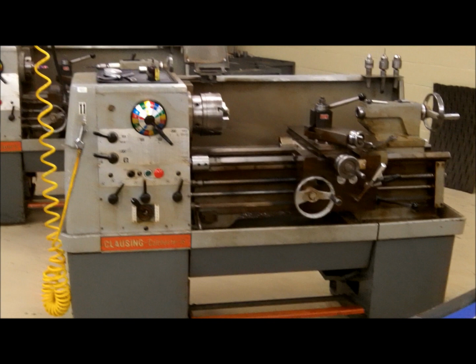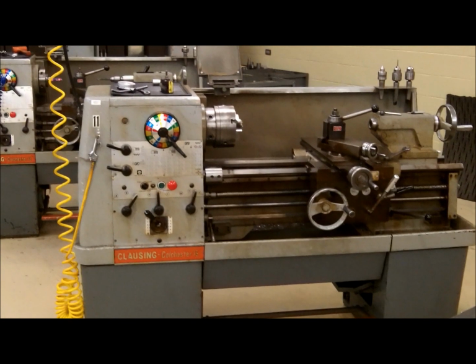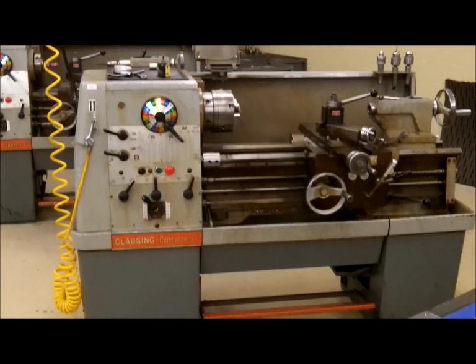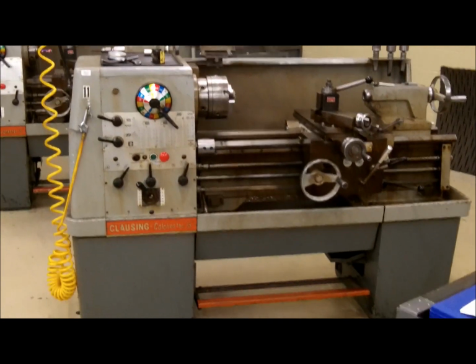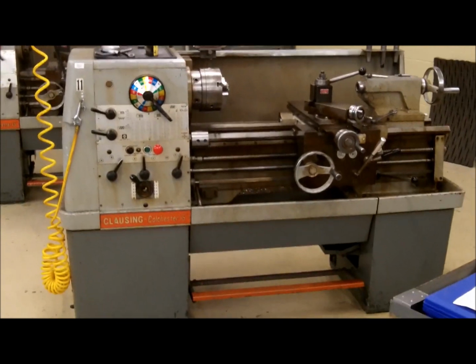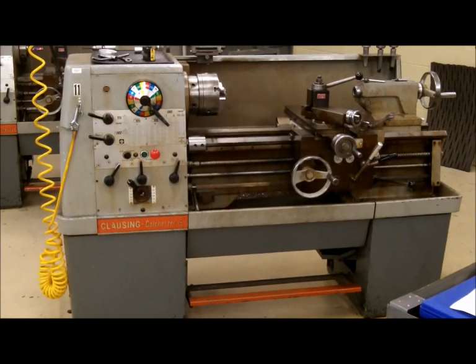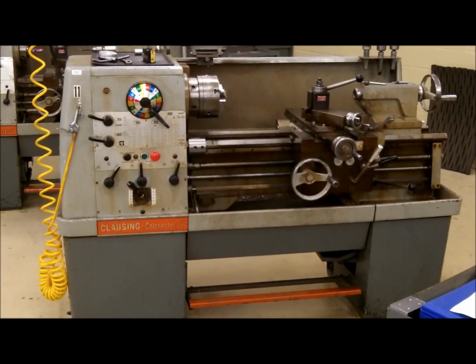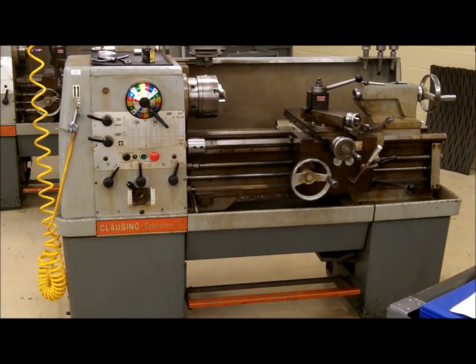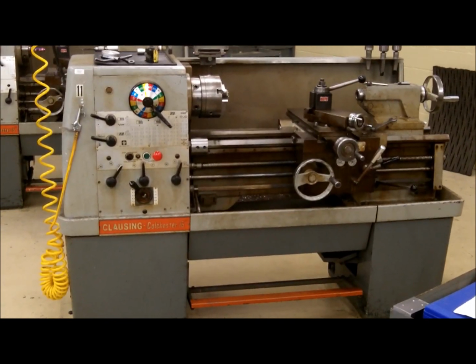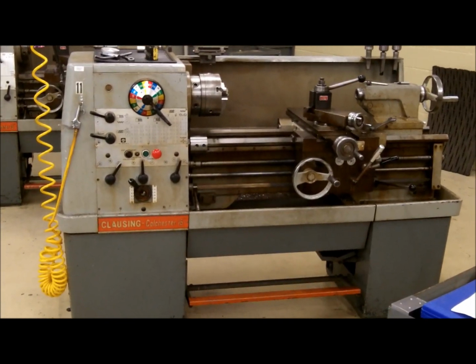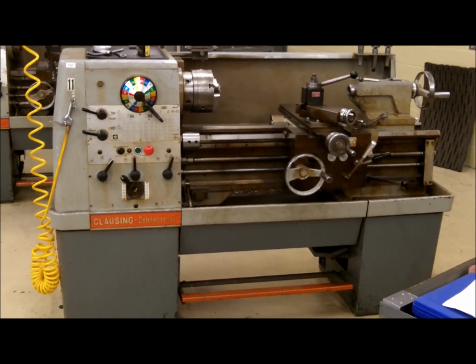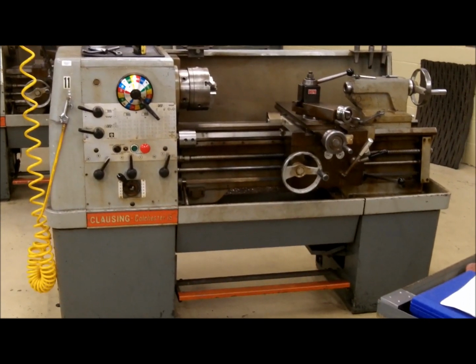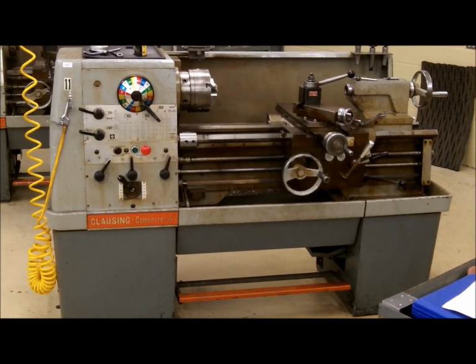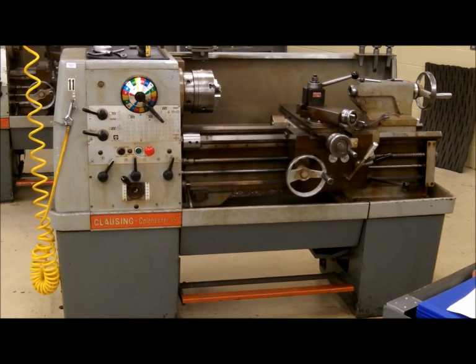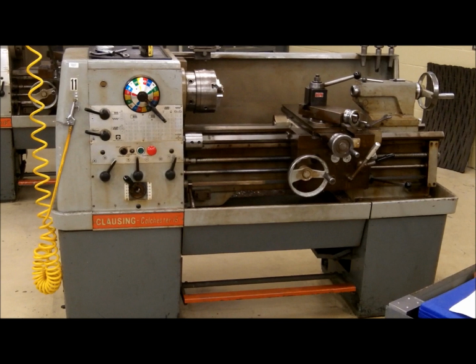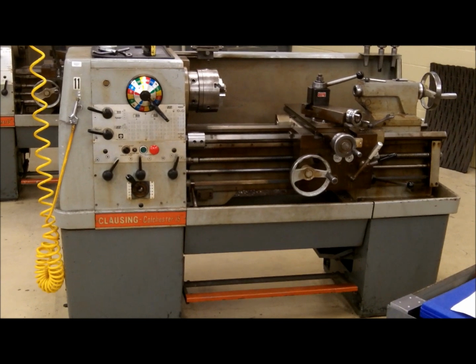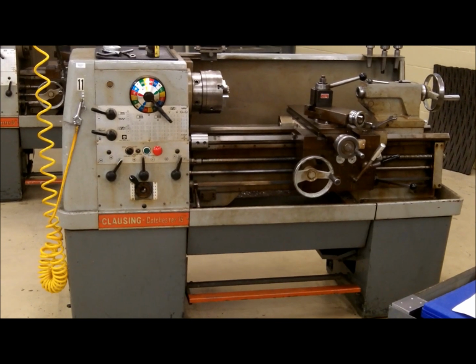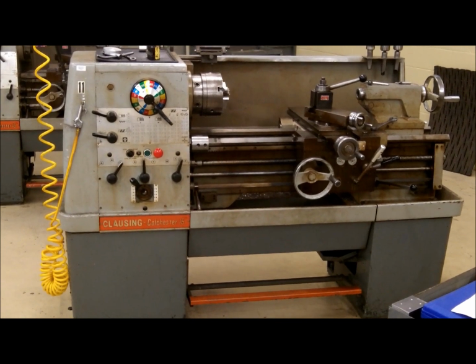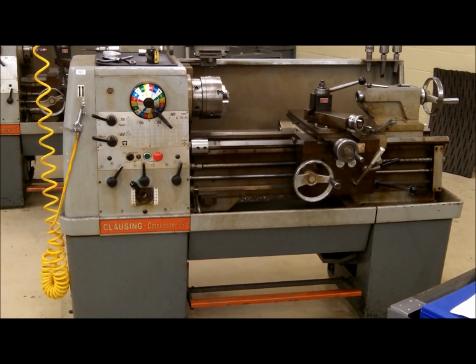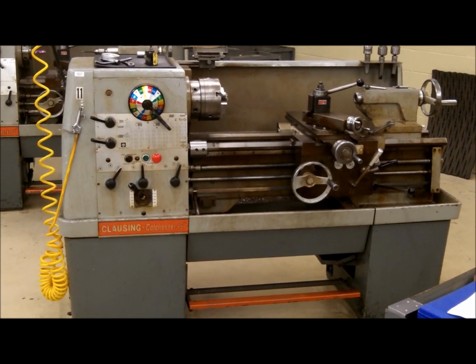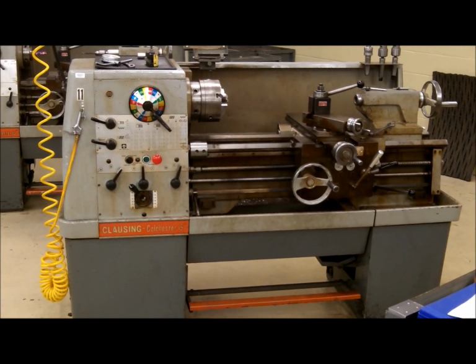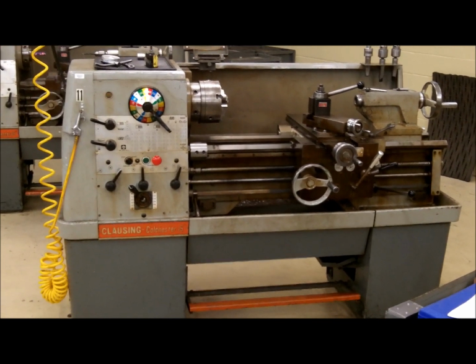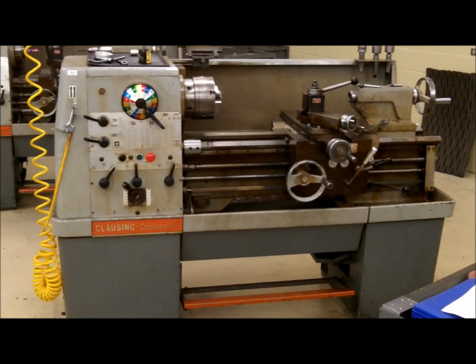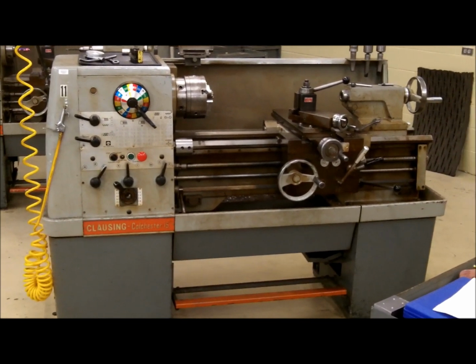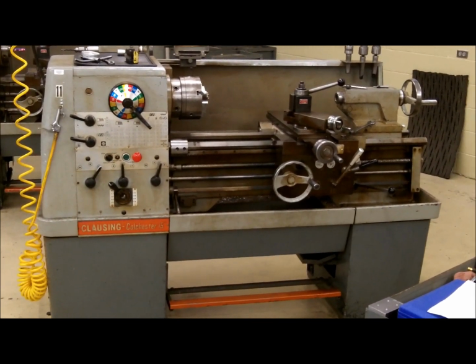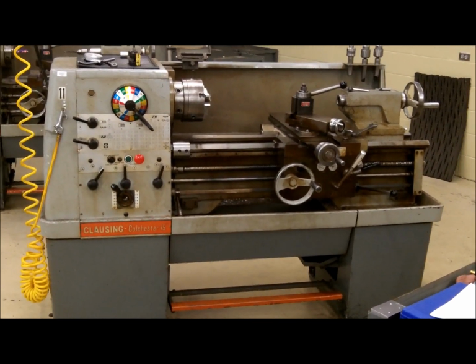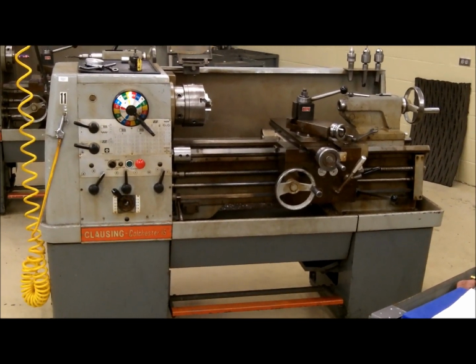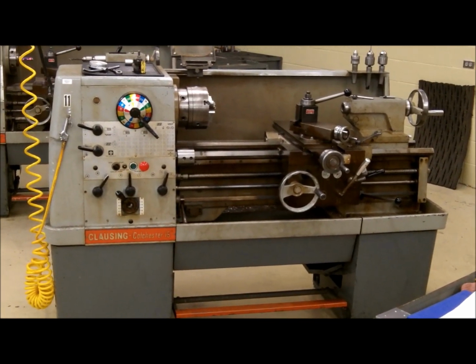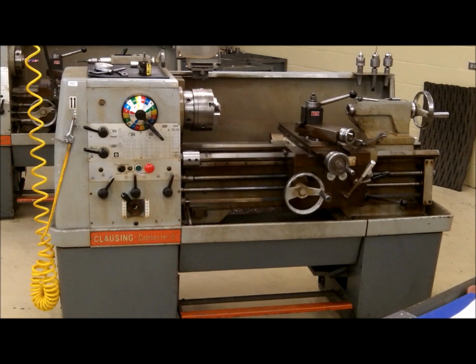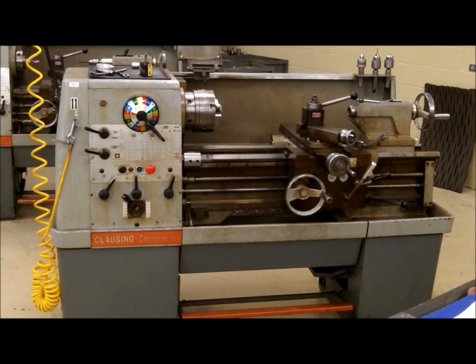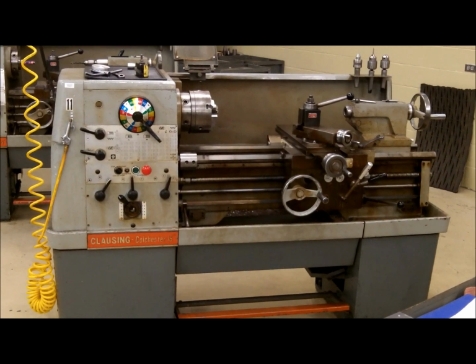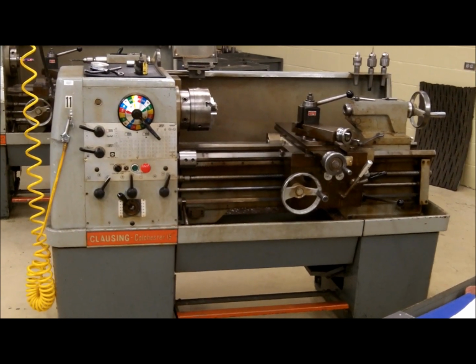Hello, Tracy Jones here, and we're going to cover some of the basic components of the Claussen Colchester 15-inch lathe, which we use here in the machine shop.